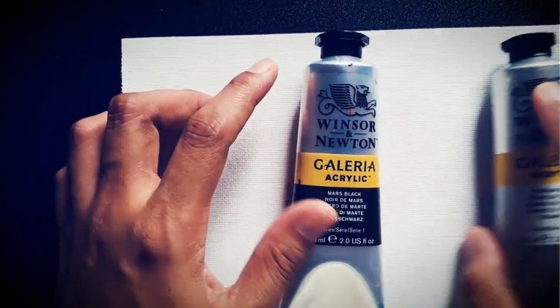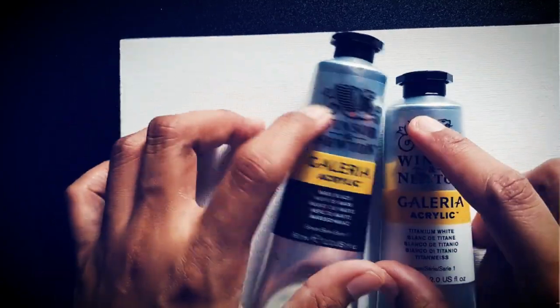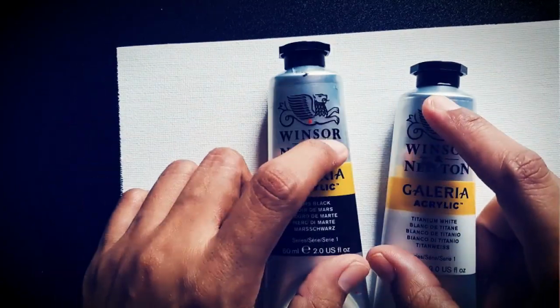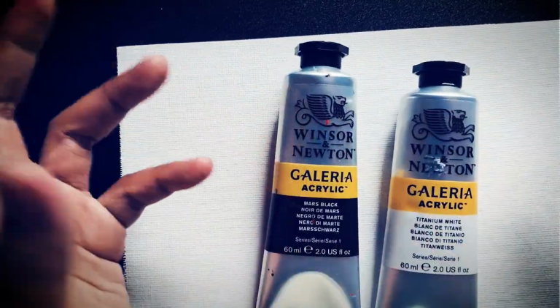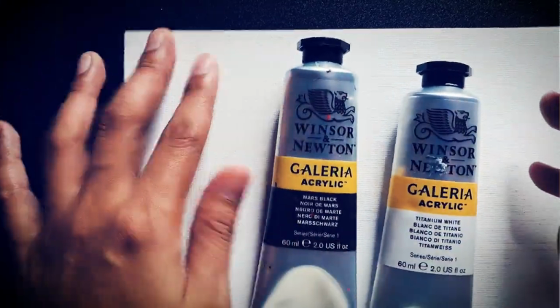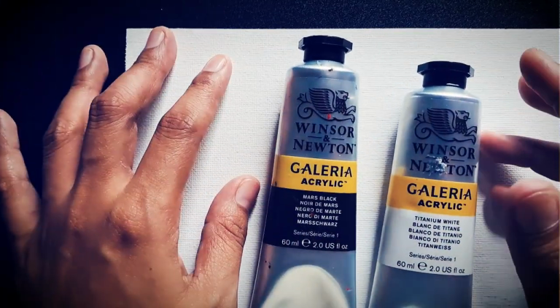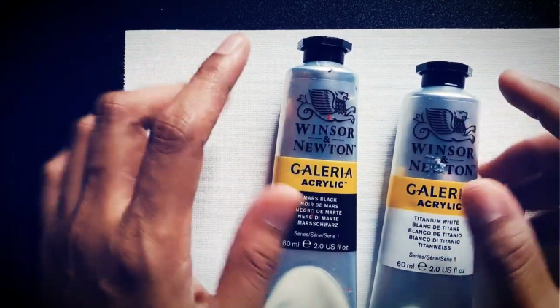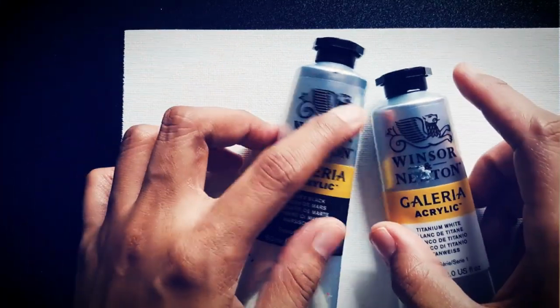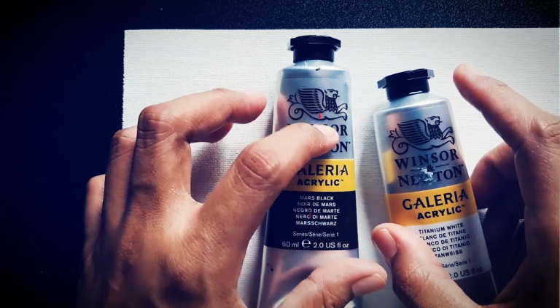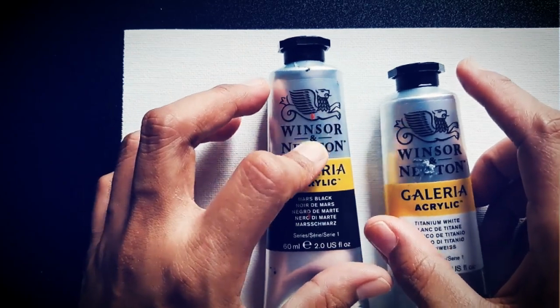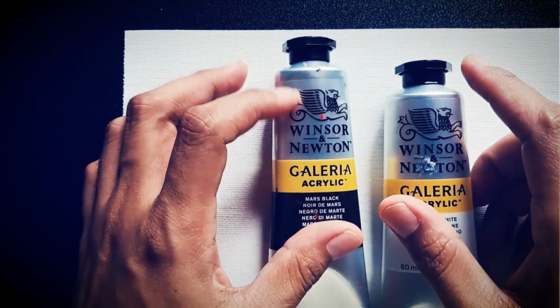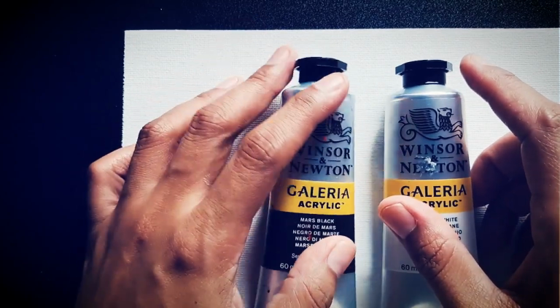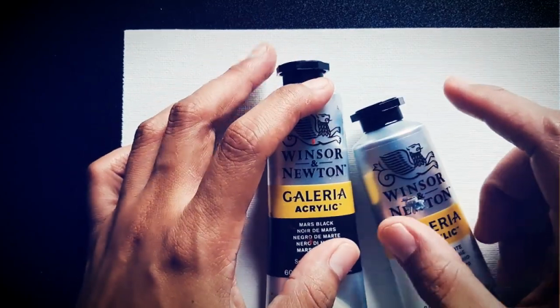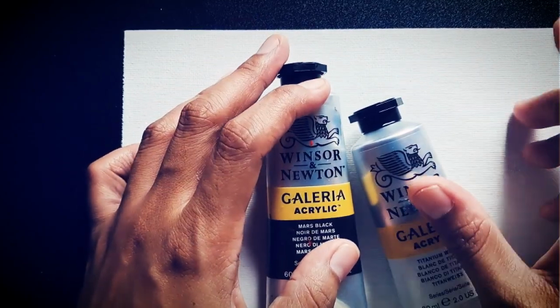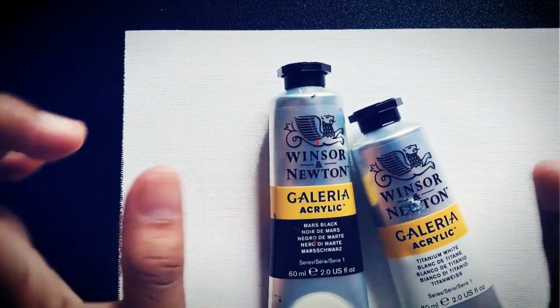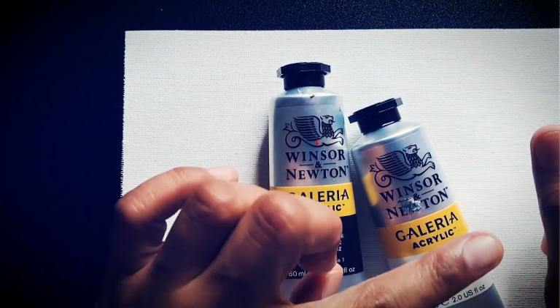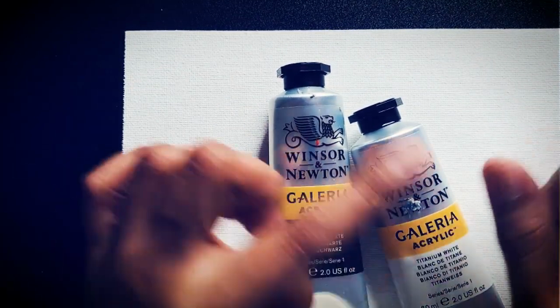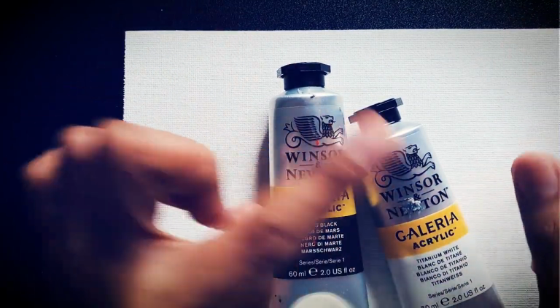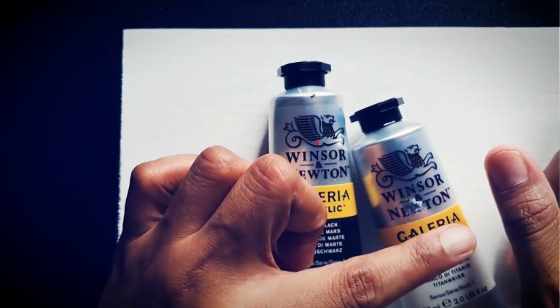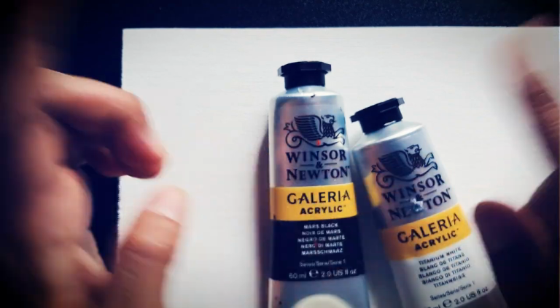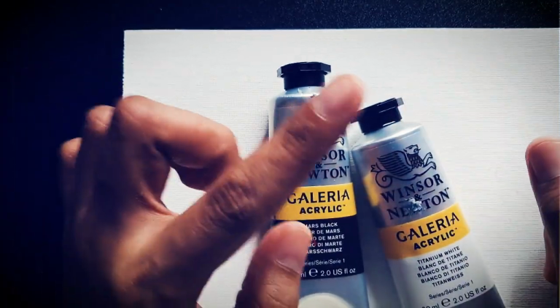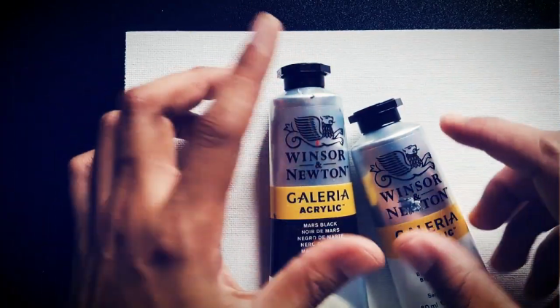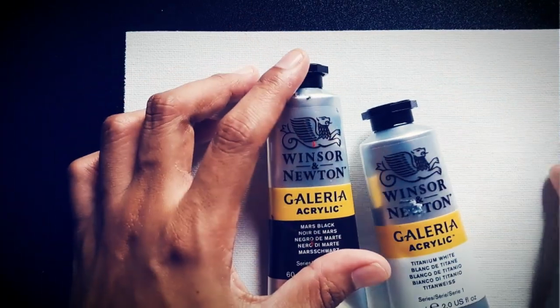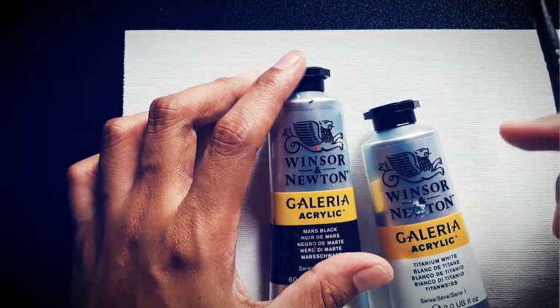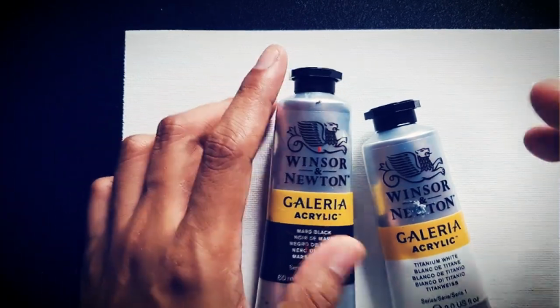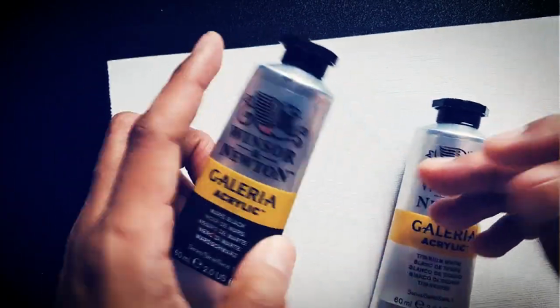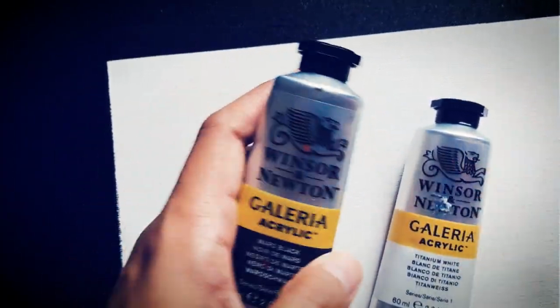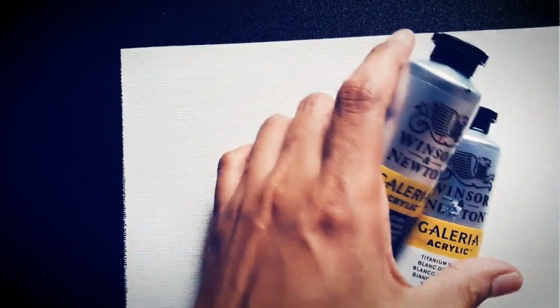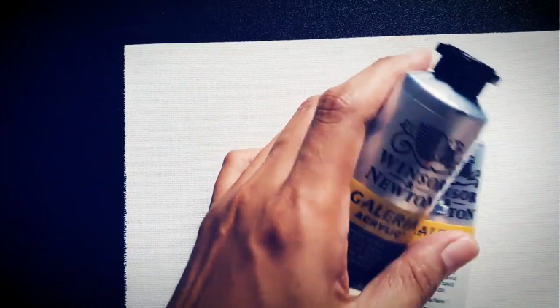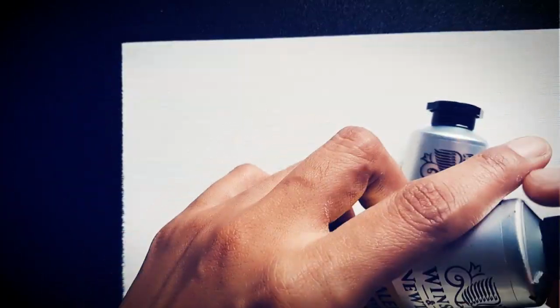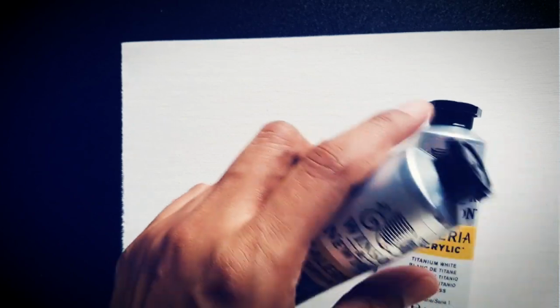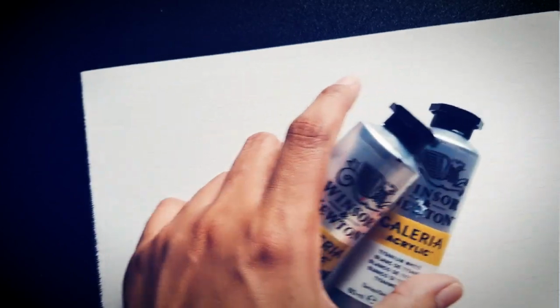We will be doing tonal values, or degradation of color from light to dark or from dark to light. Let's try it.